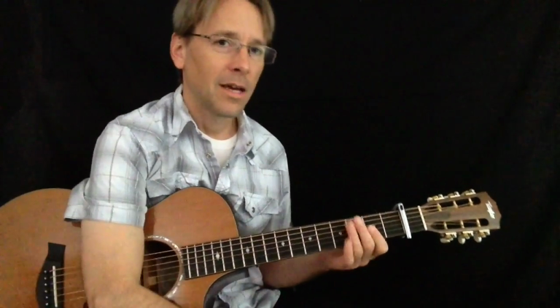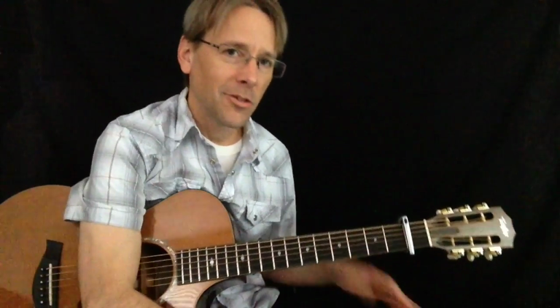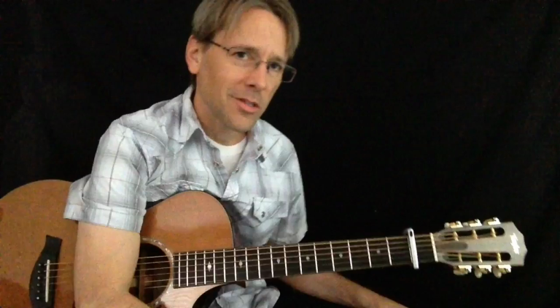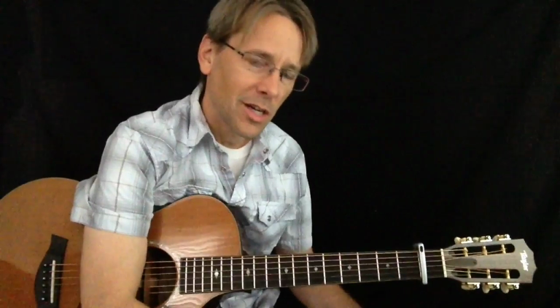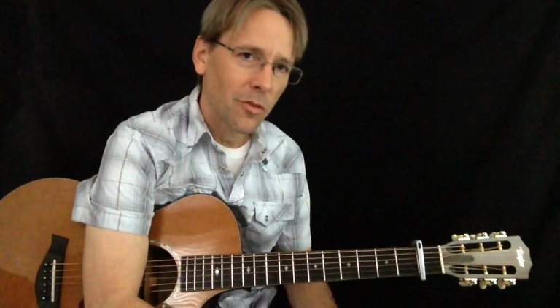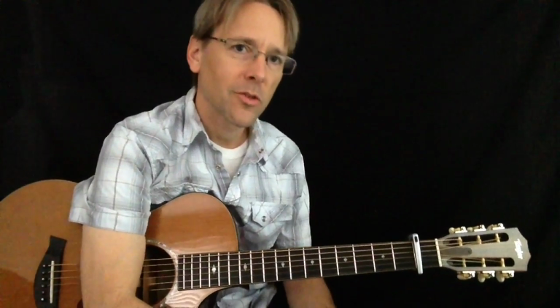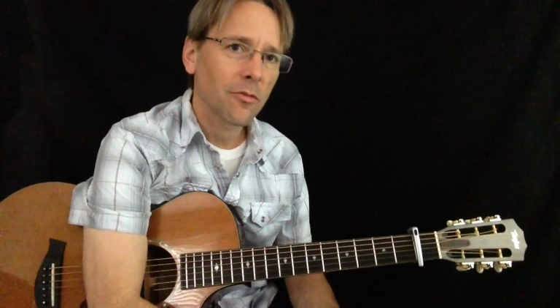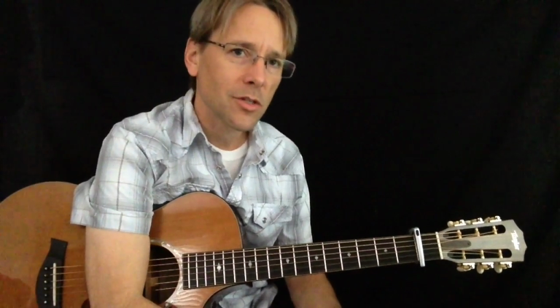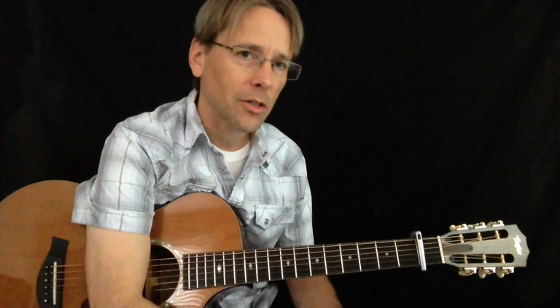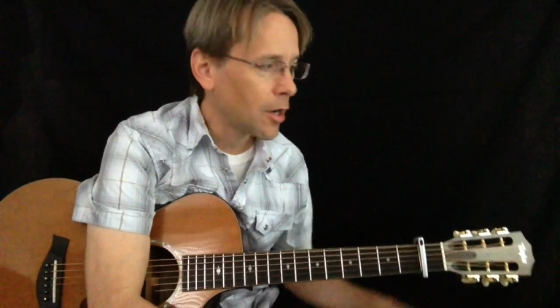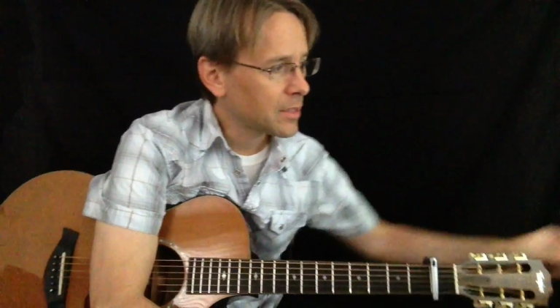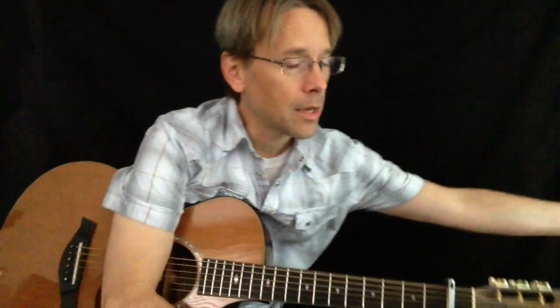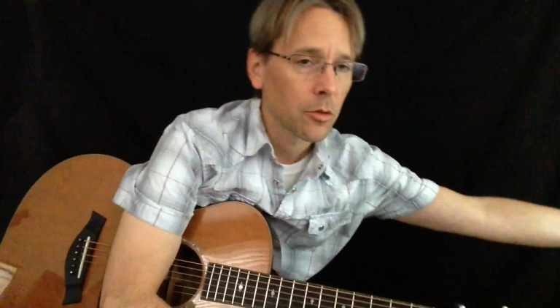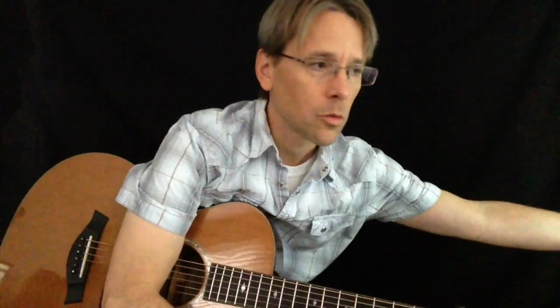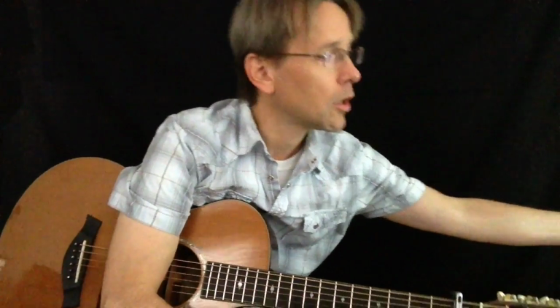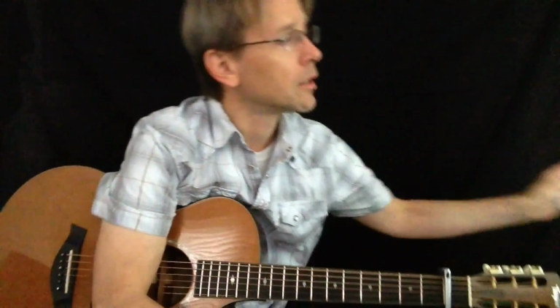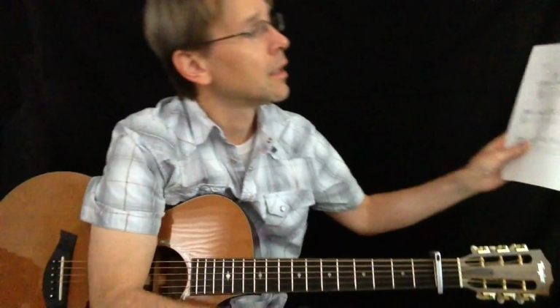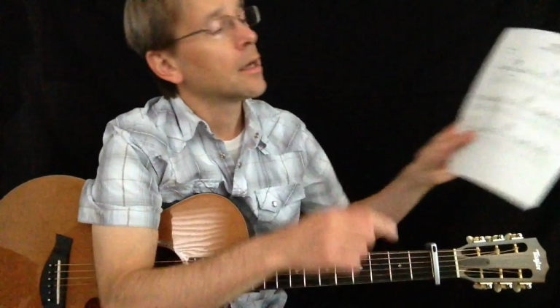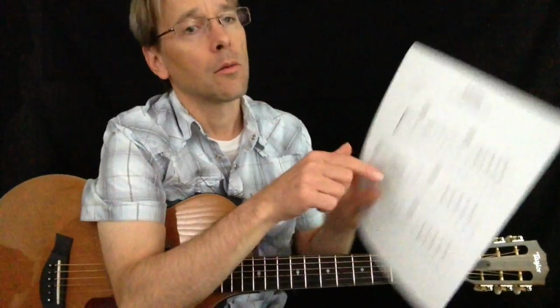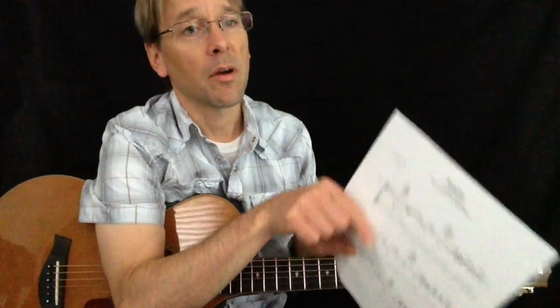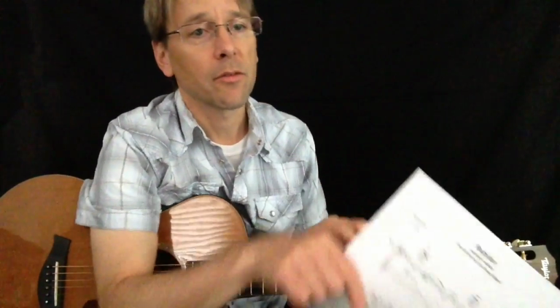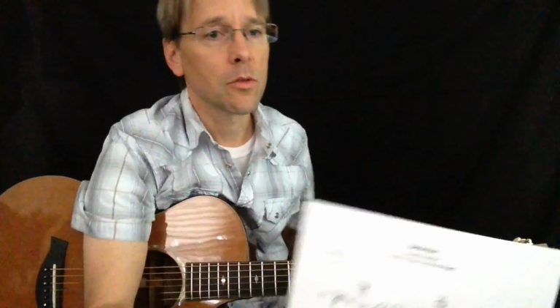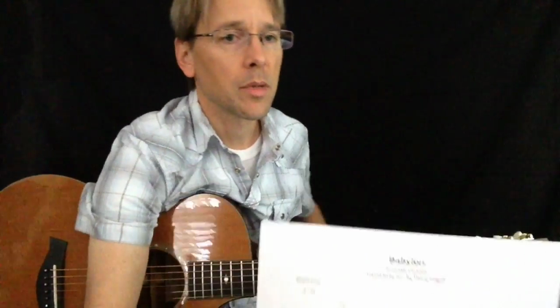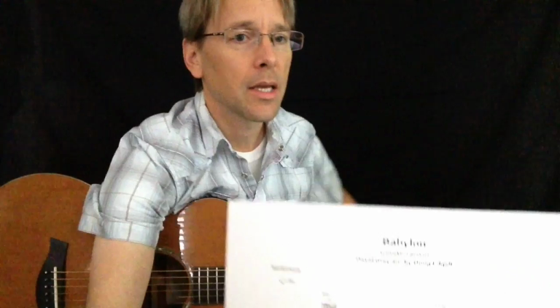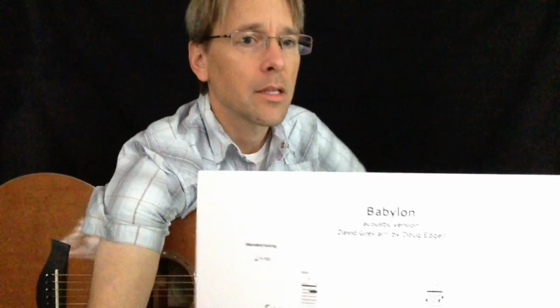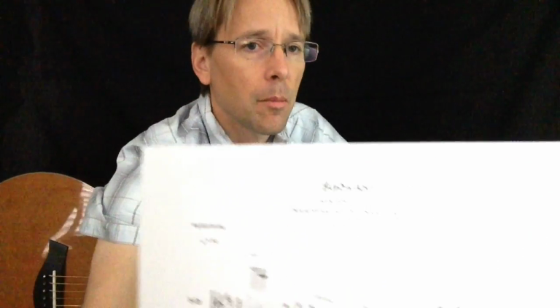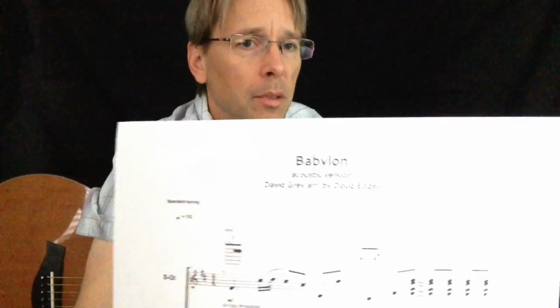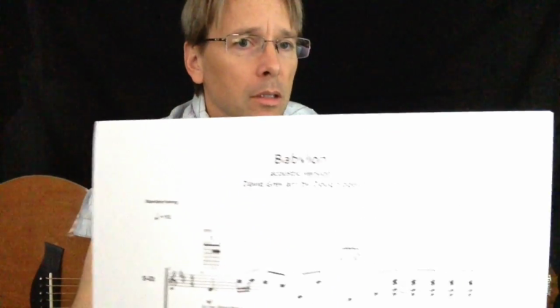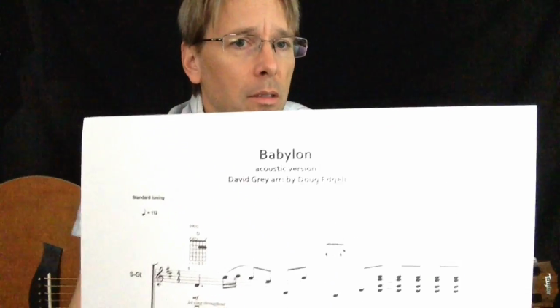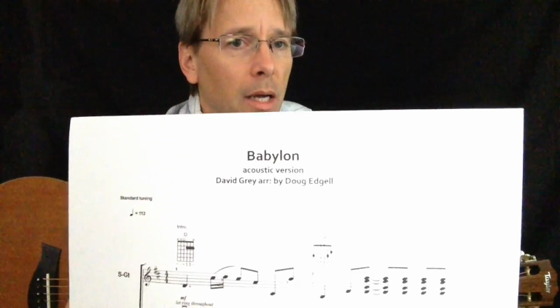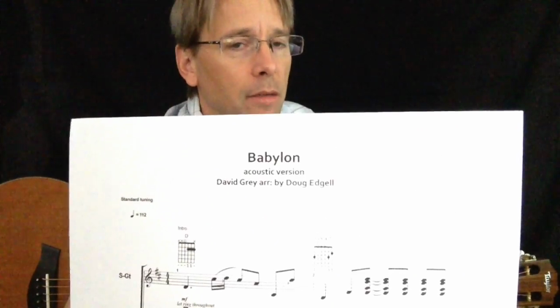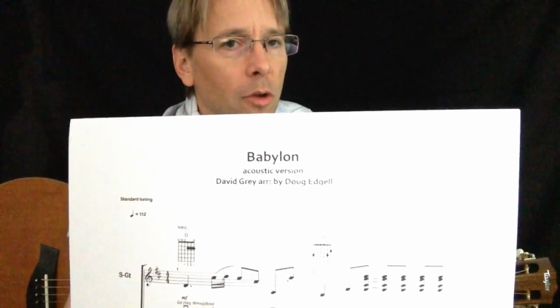How you doing? This is Doug with FingersOnTheFrets.com. Today we're going to work on one of my favorite tunes to play — it's Babylon by David Gray.